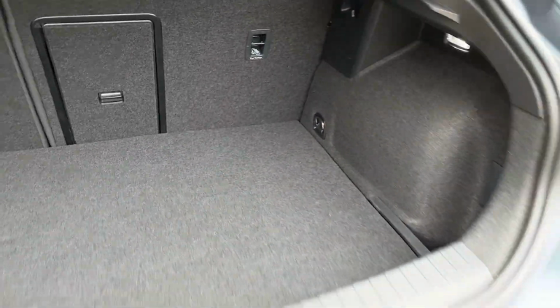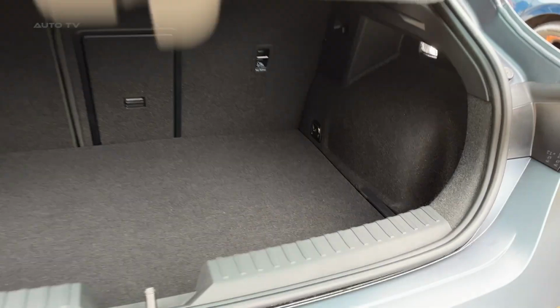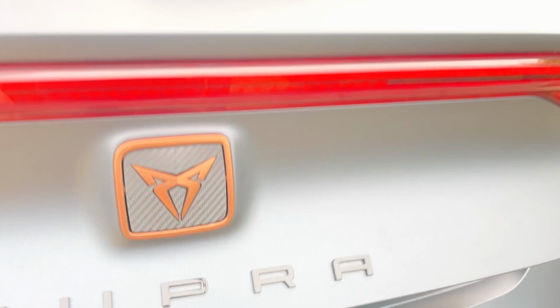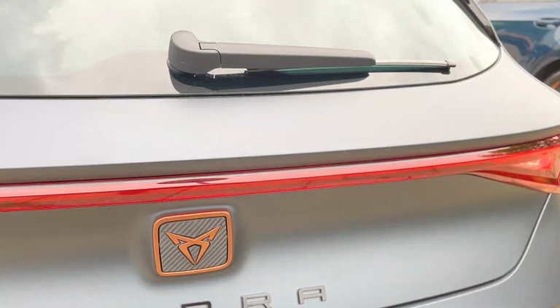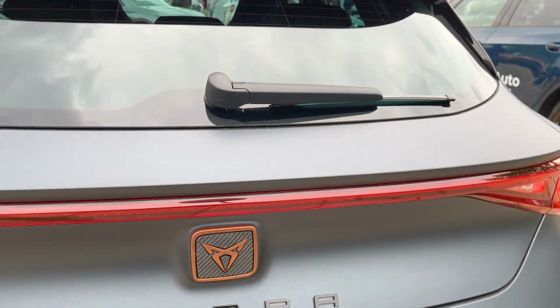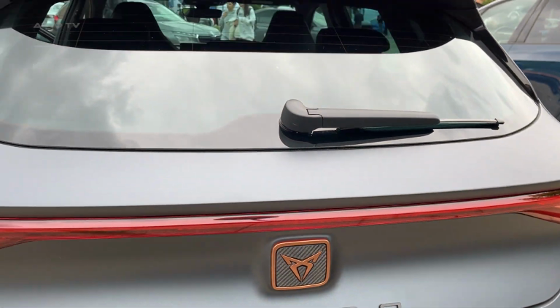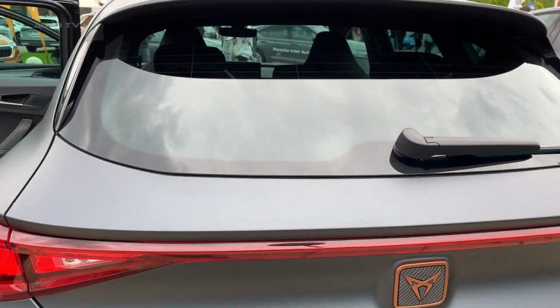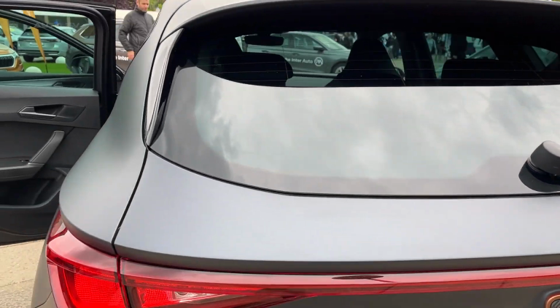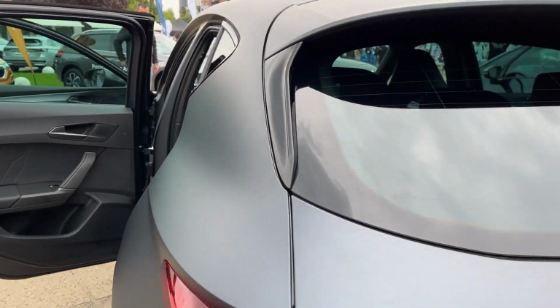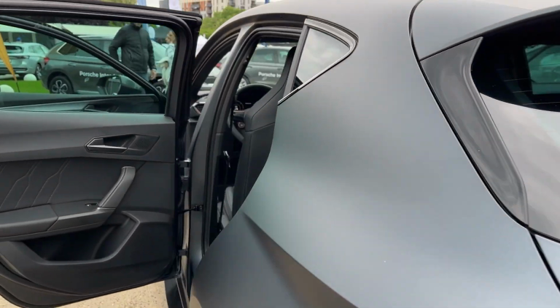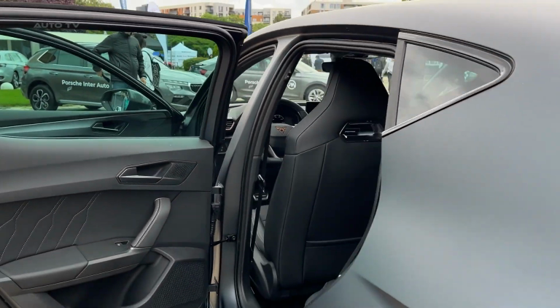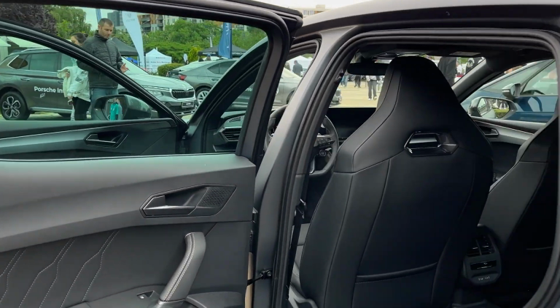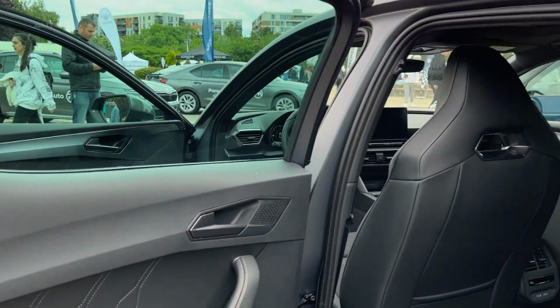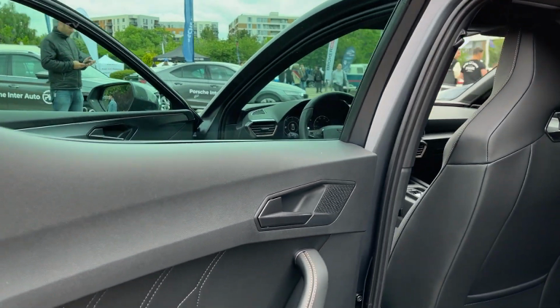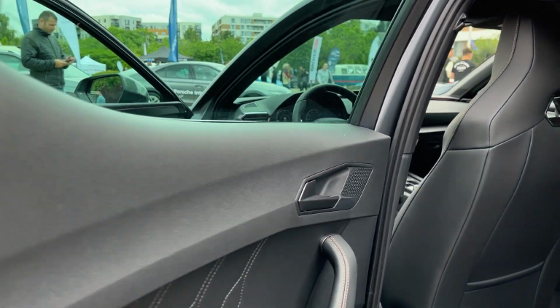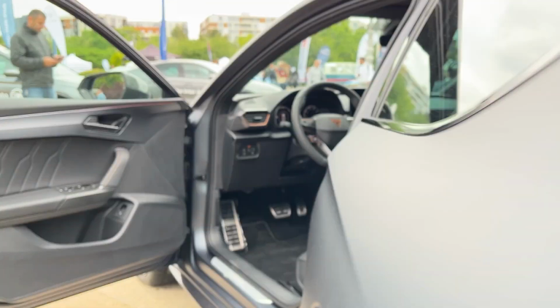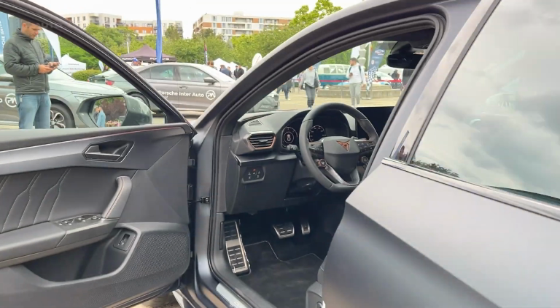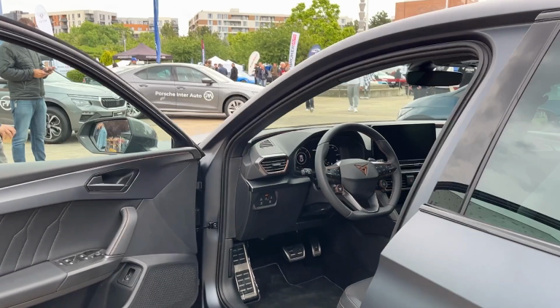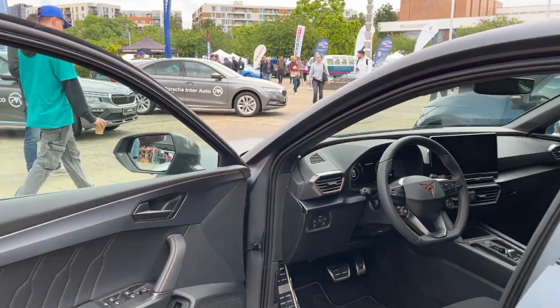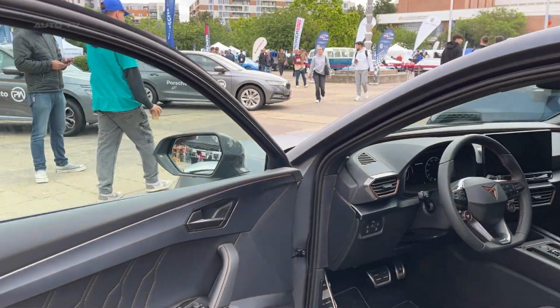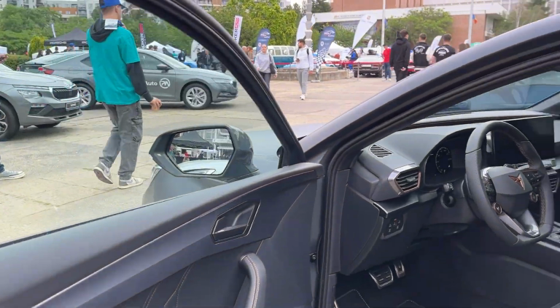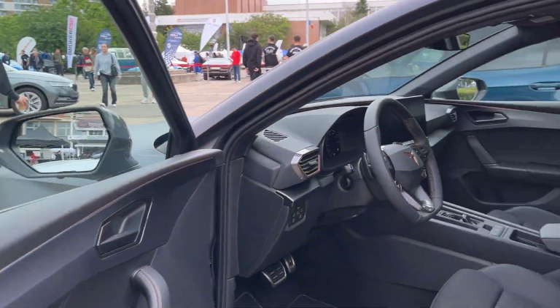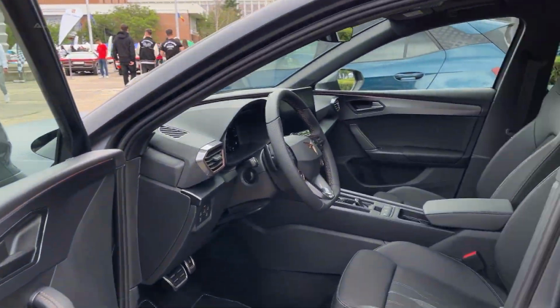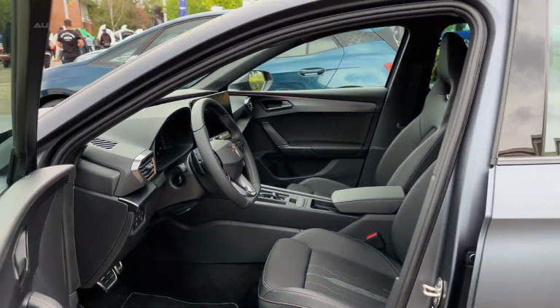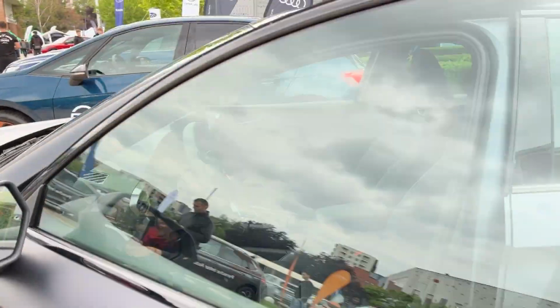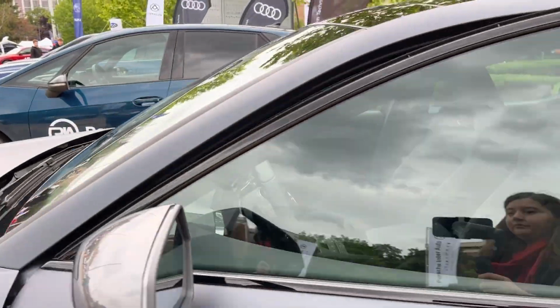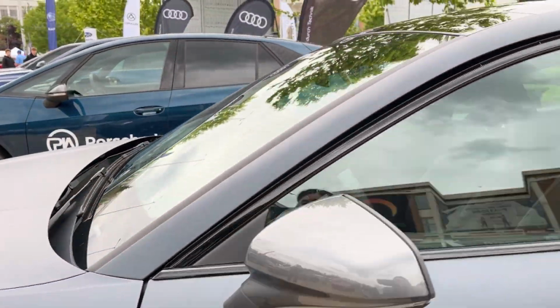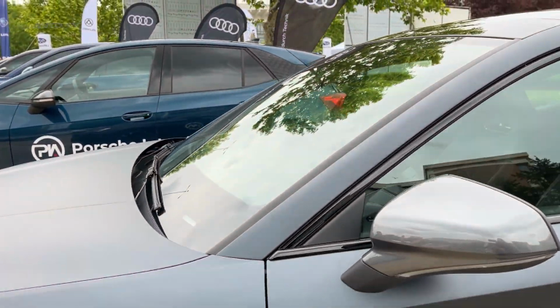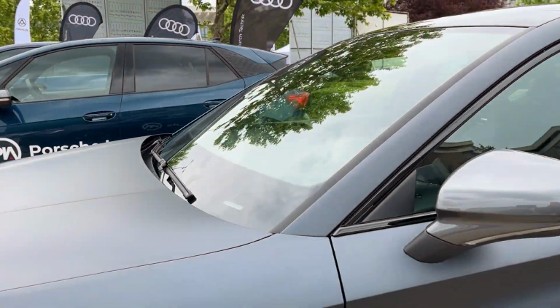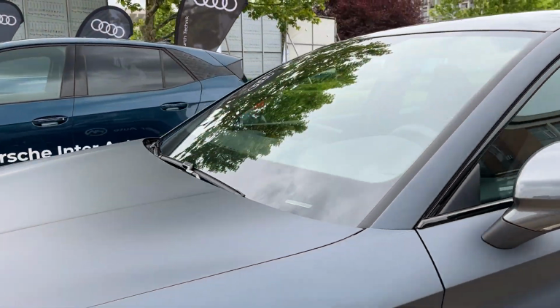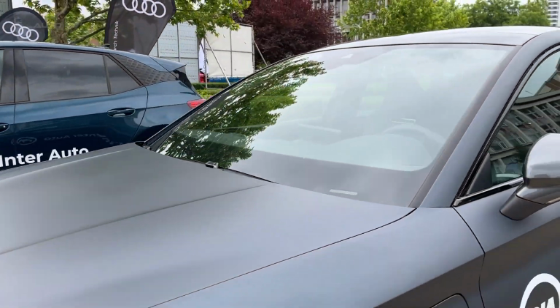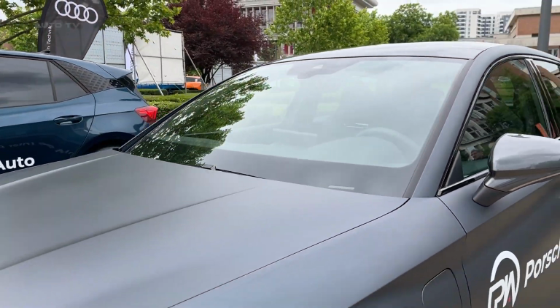Overall, the Cupra Leon successfully blends hot hatch performance with everyday usability. It may not be the class leader in any single area, but as an all-rounder it's a compelling choice for those seeking a stylish and capable performance hatchback without breaking the bank.